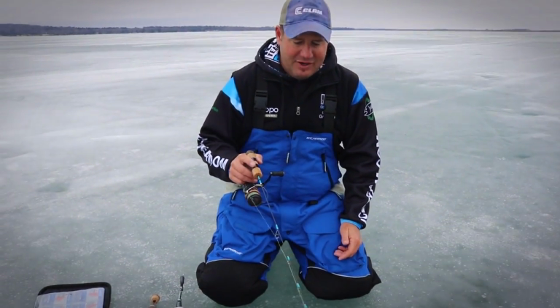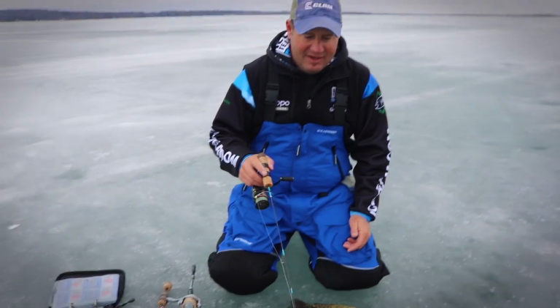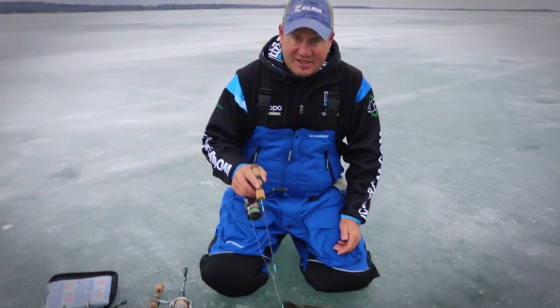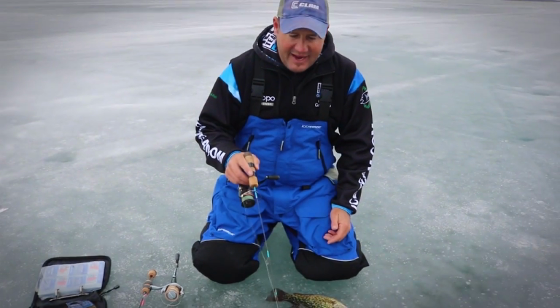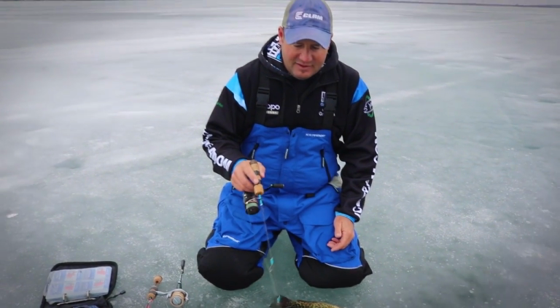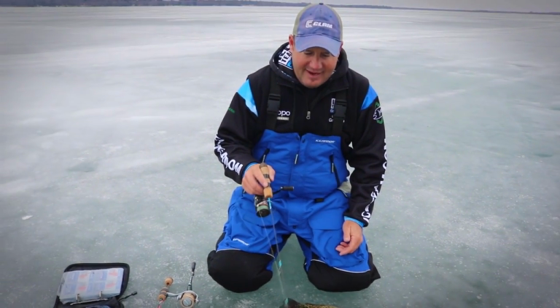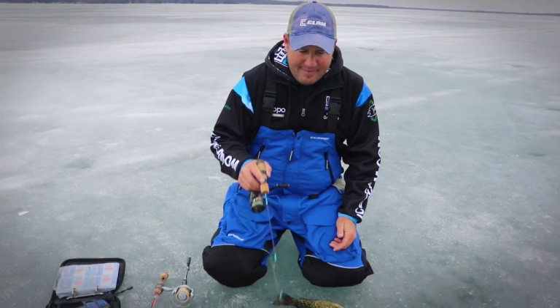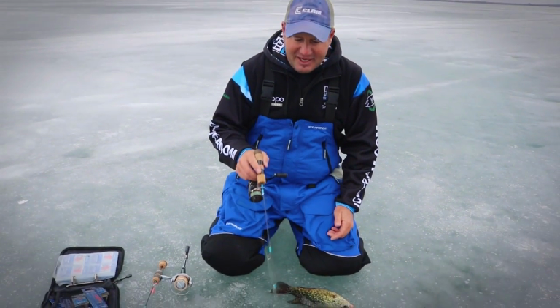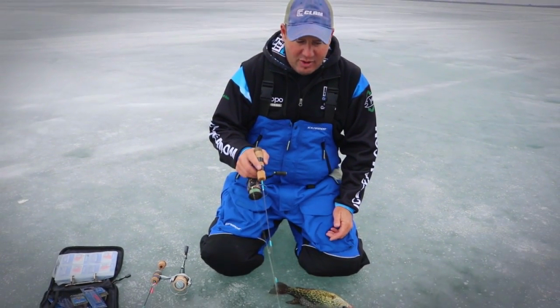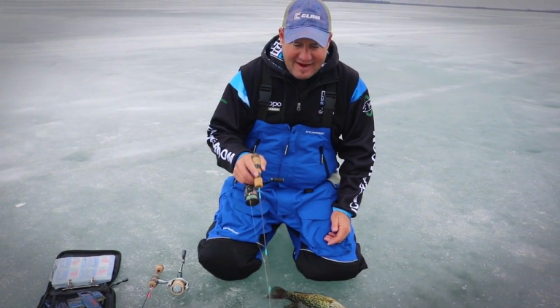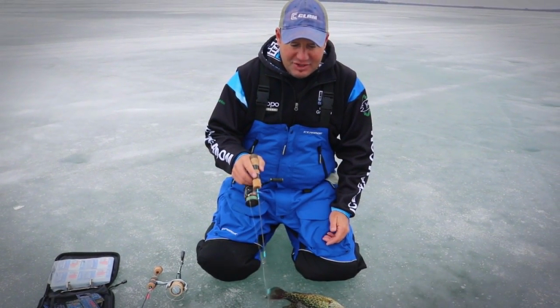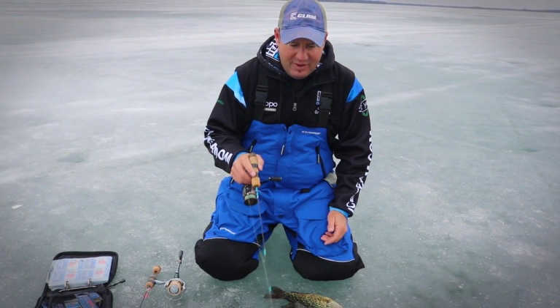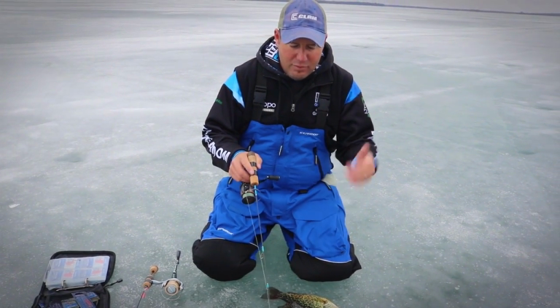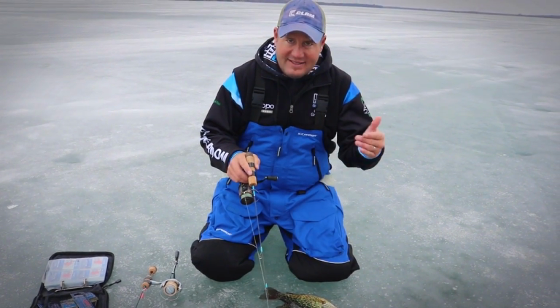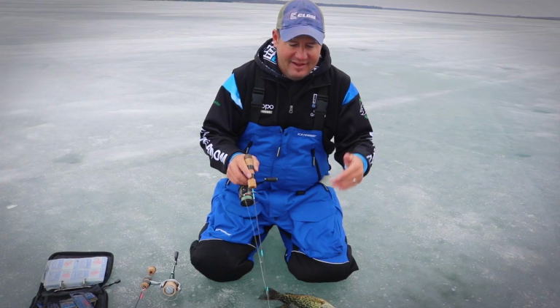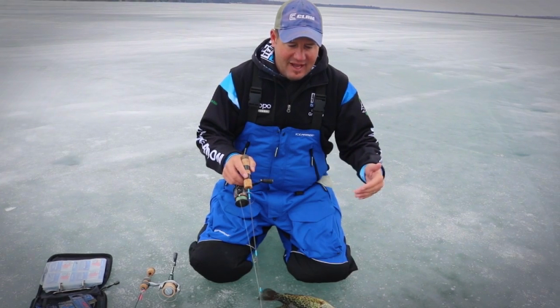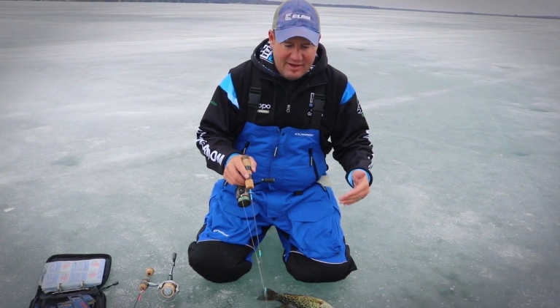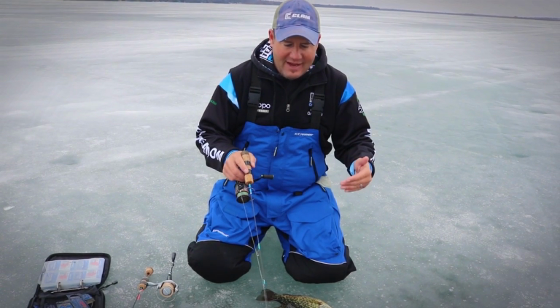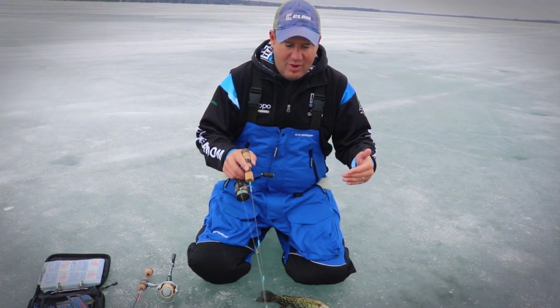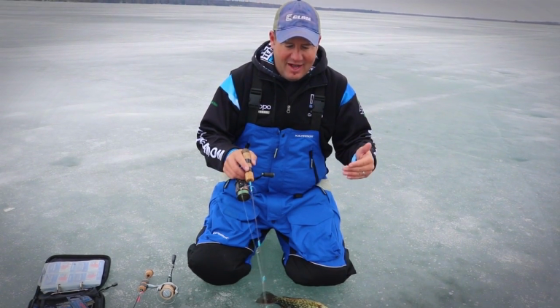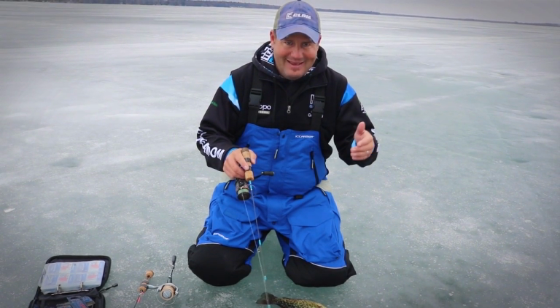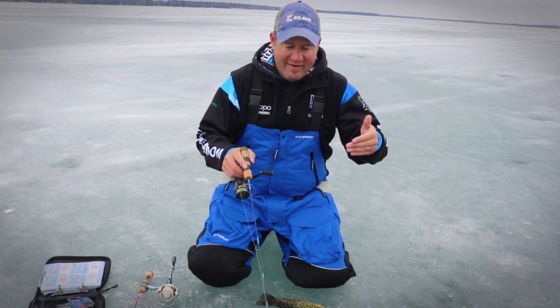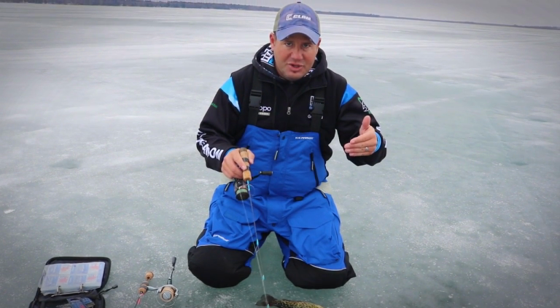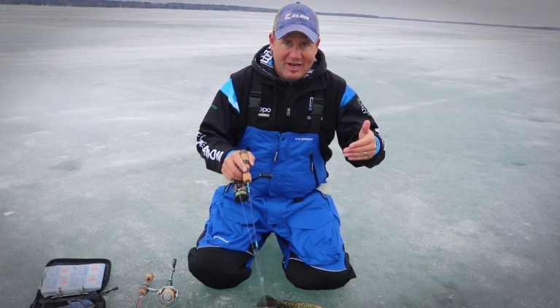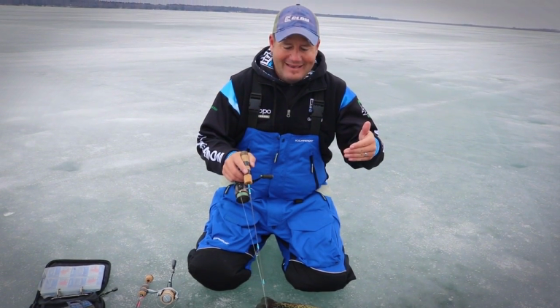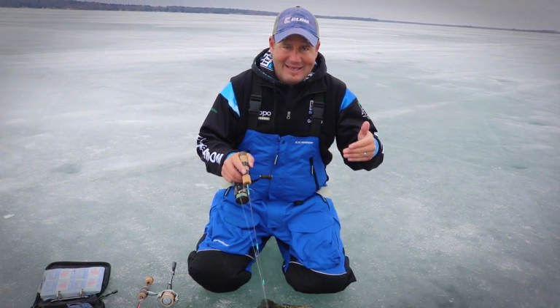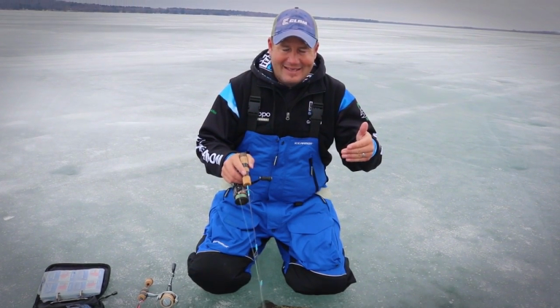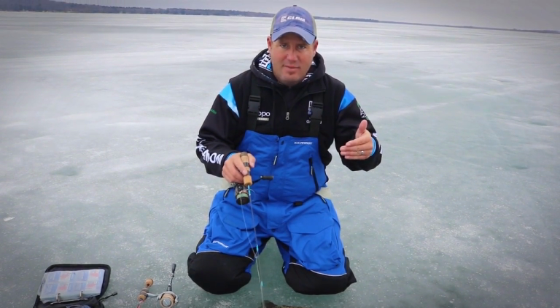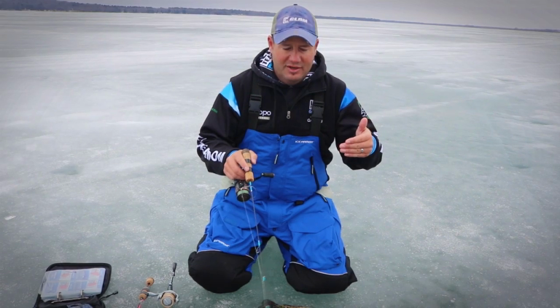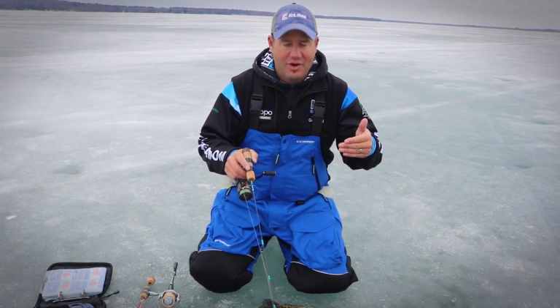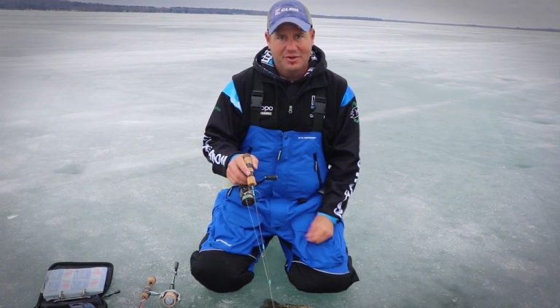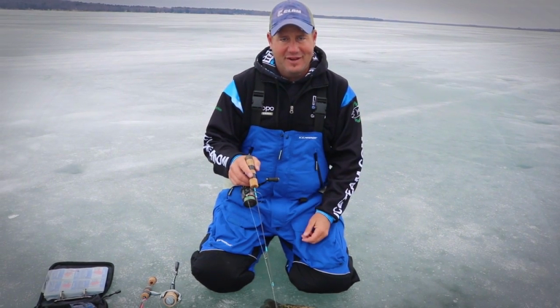Big jigging motions track fish in; slight, light action — more of a vibration — moves the tail as it's coming in. Rising up the water column, whatever motion is bringing them in, keep that exact same motion and hopefully it'll trigger the fish.